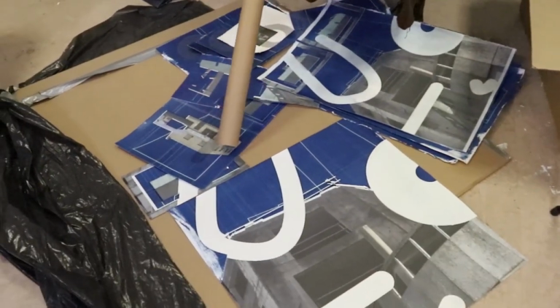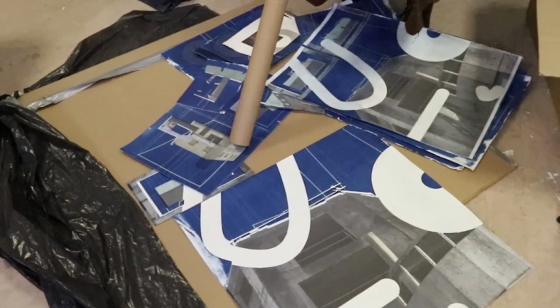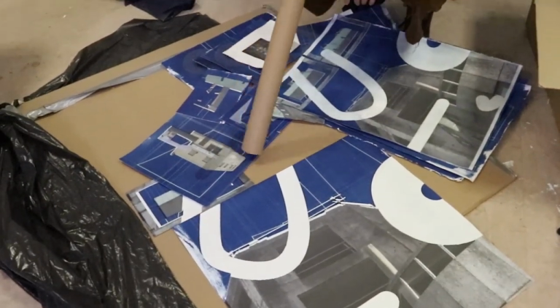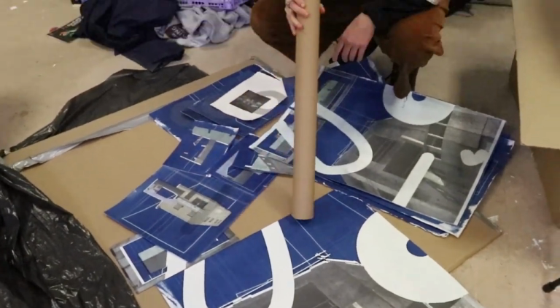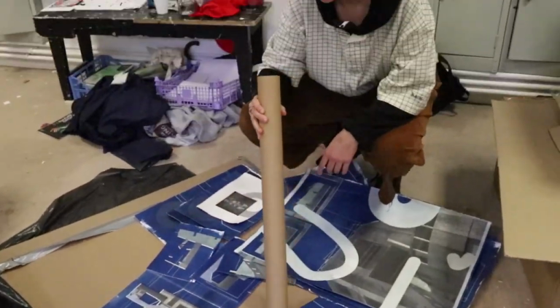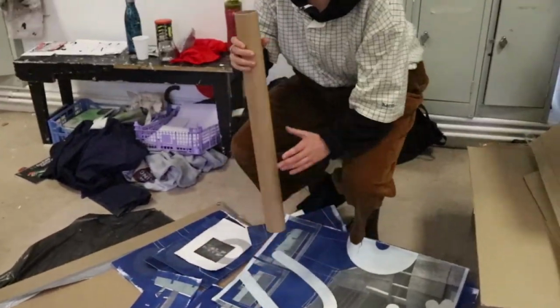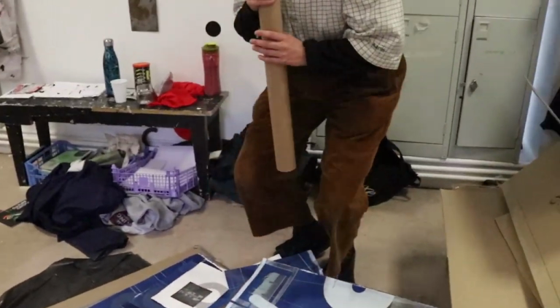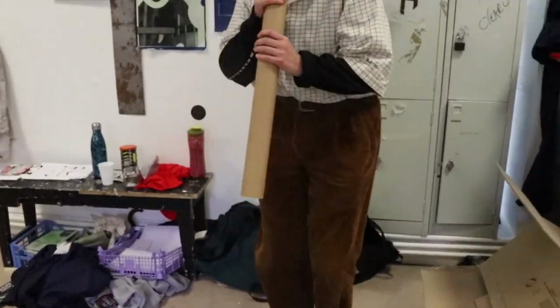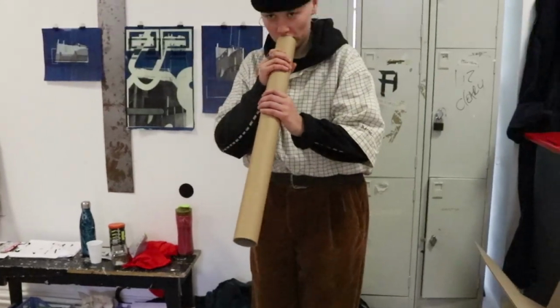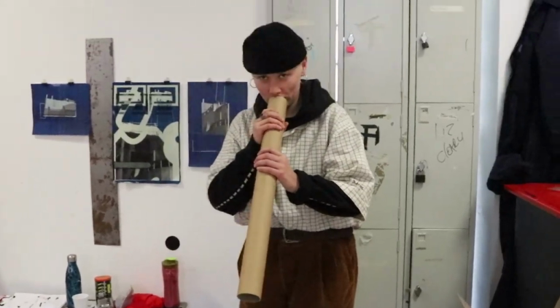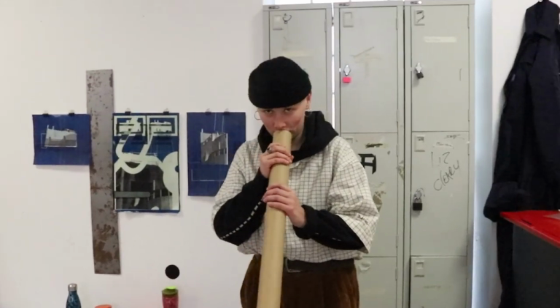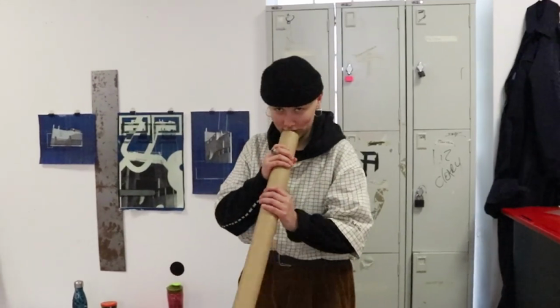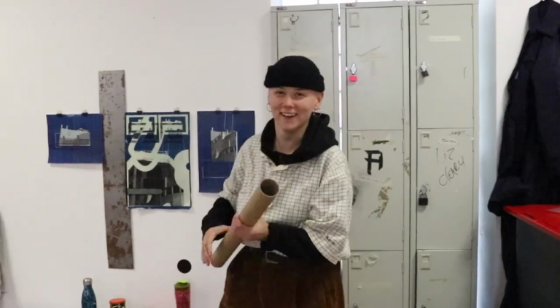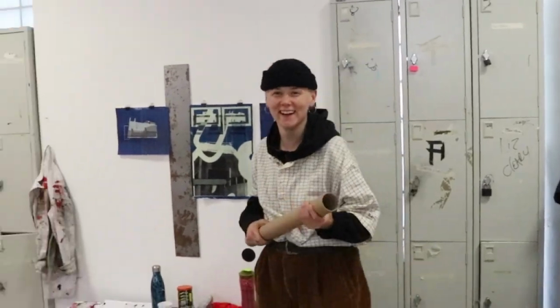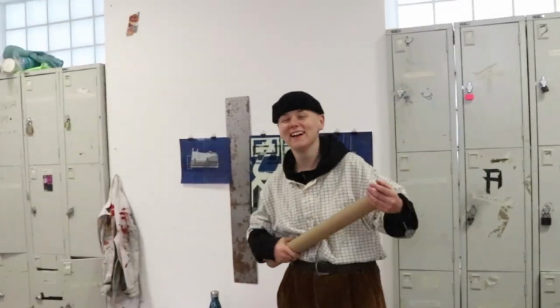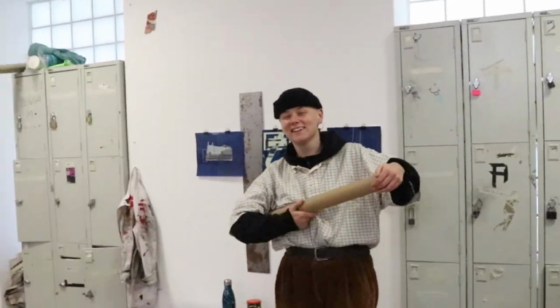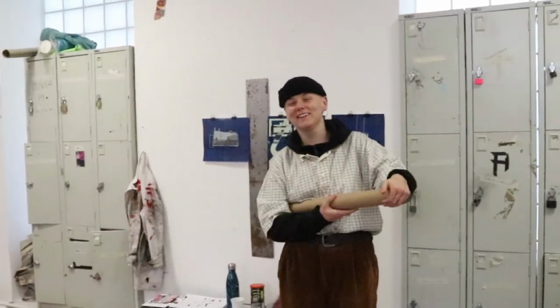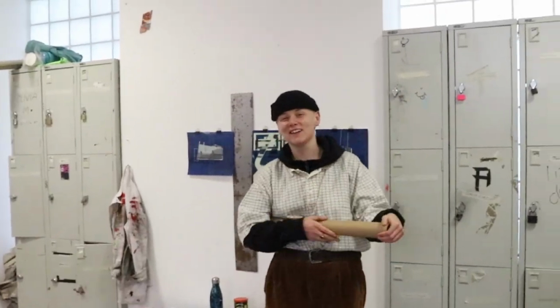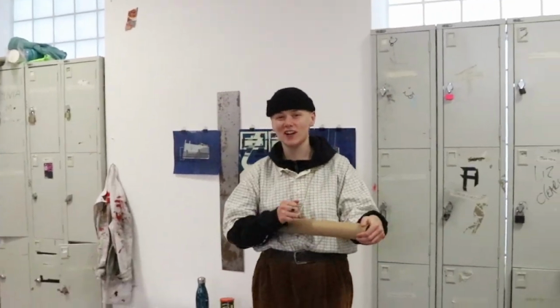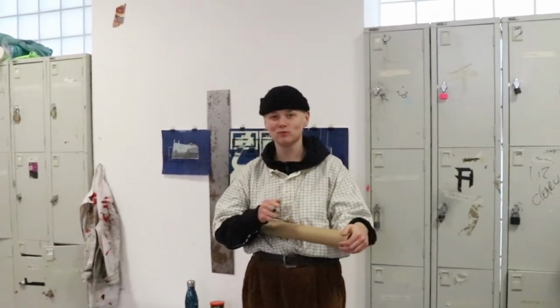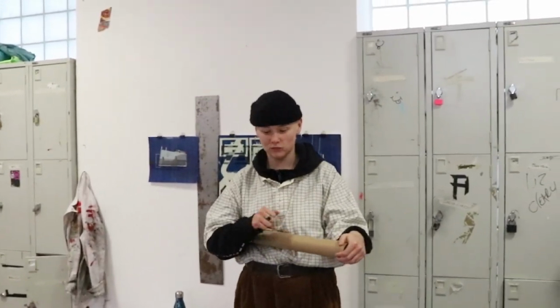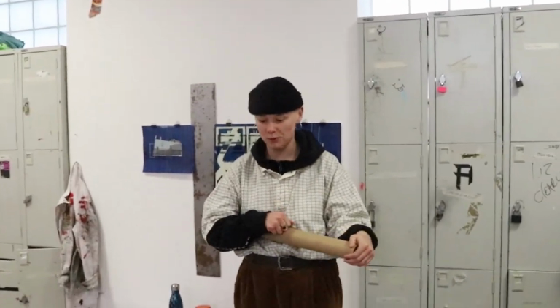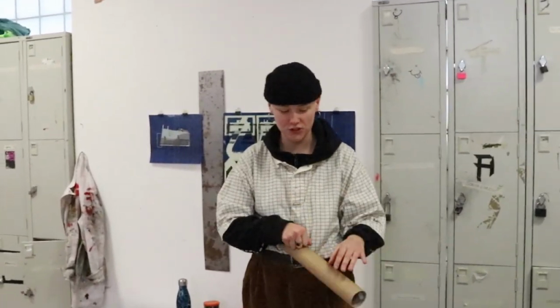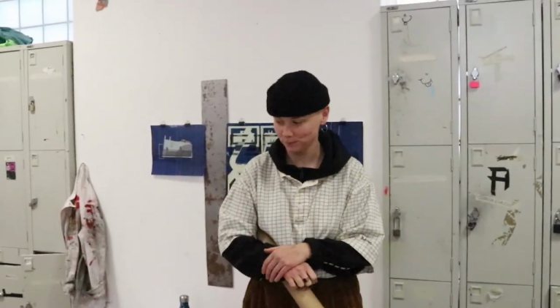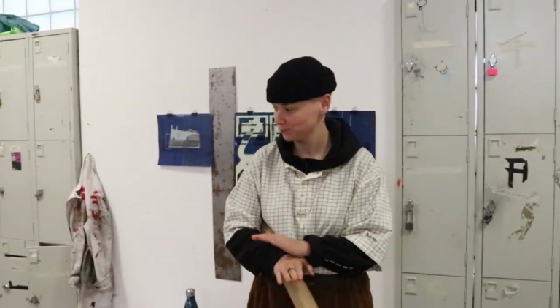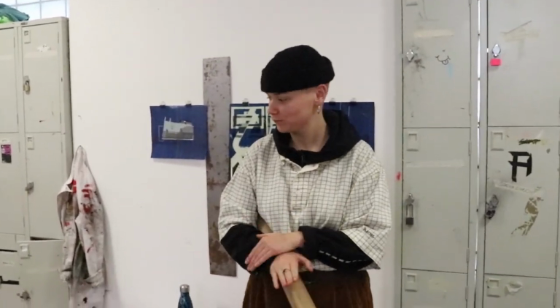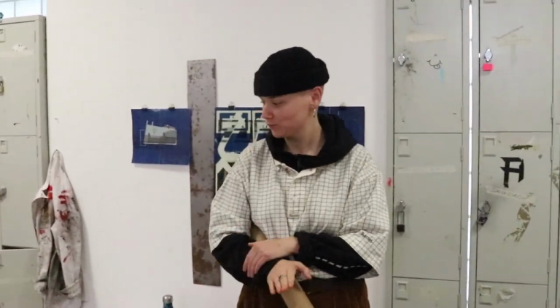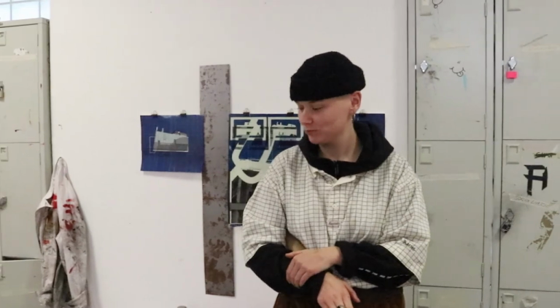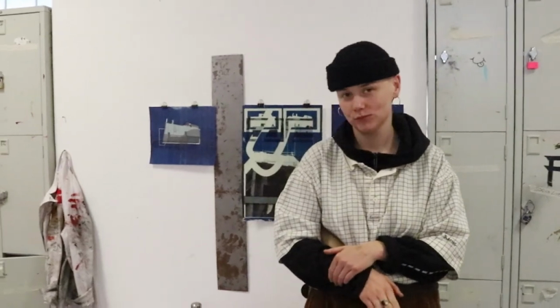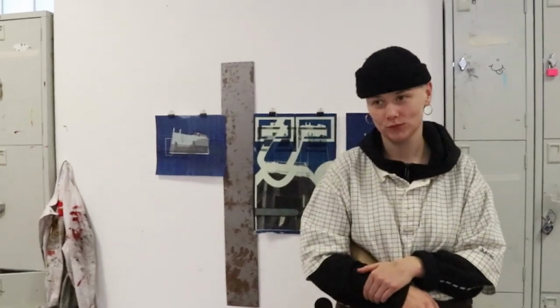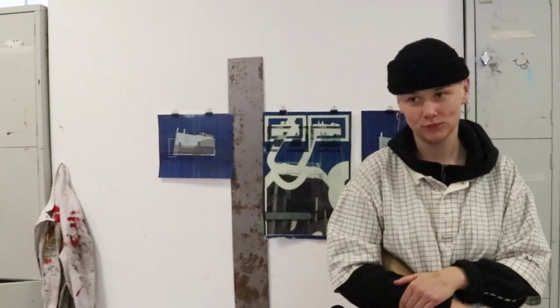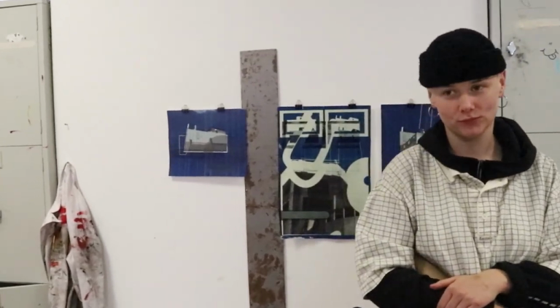Are you enjoying it? No, I actually am. Very much so. And what's behind you here?